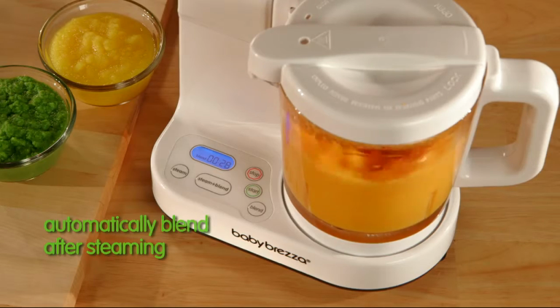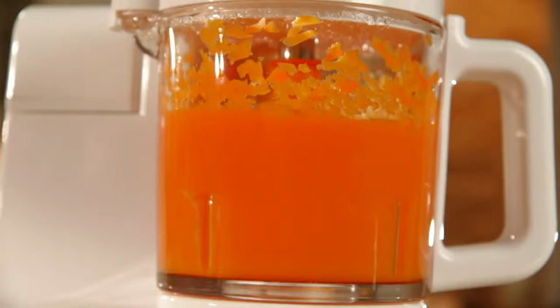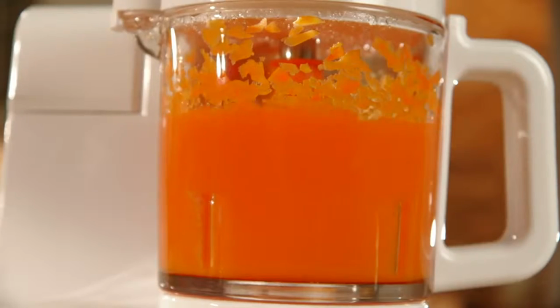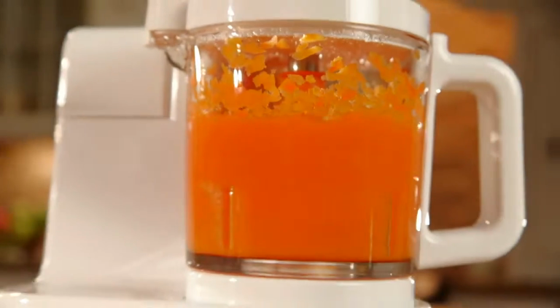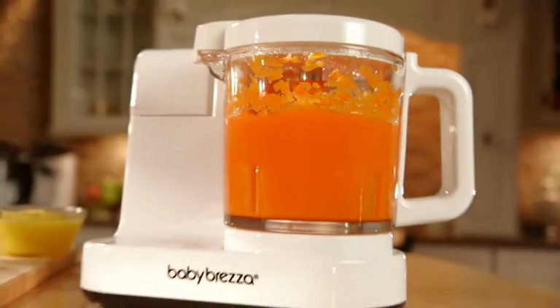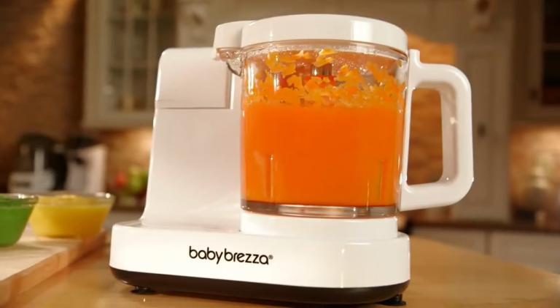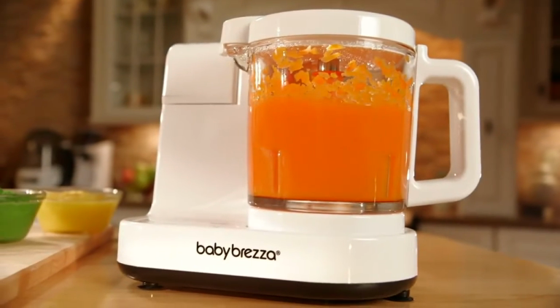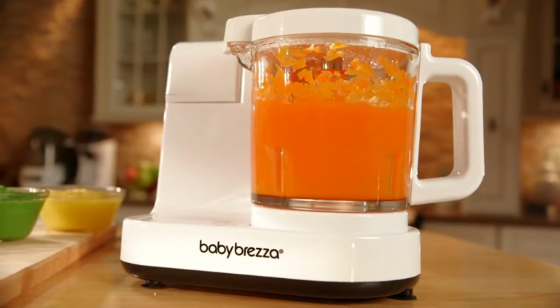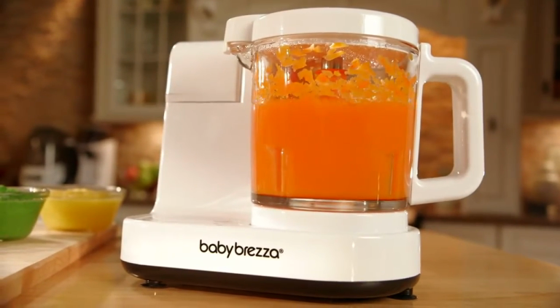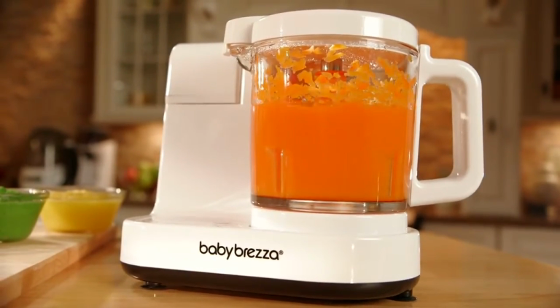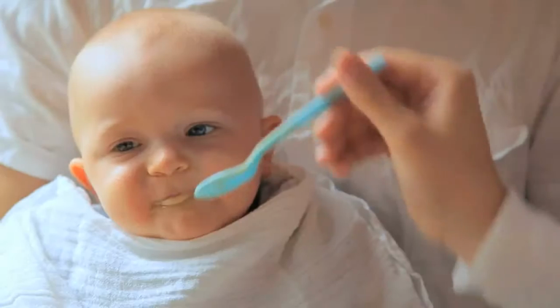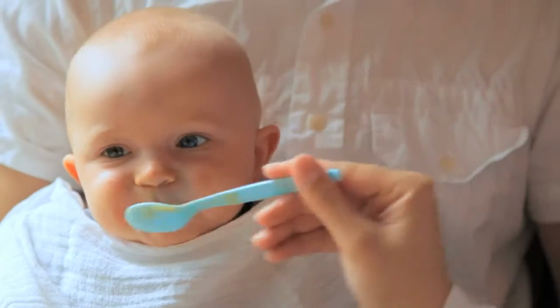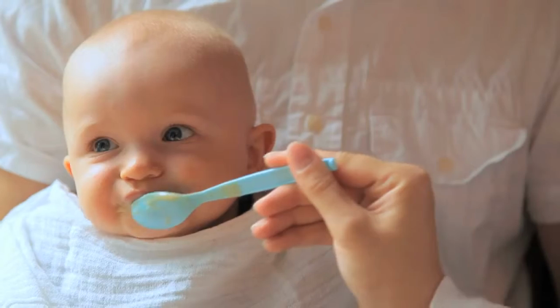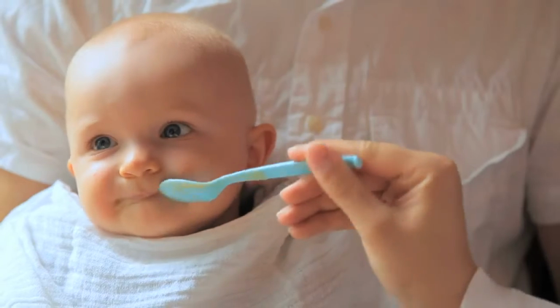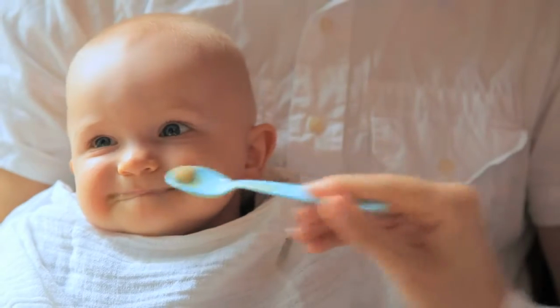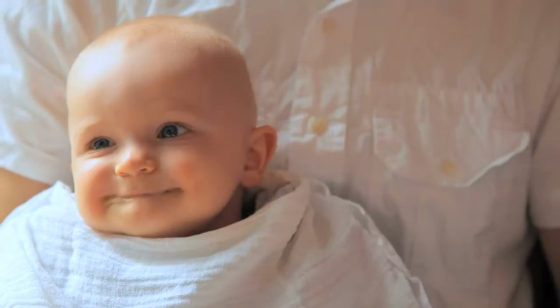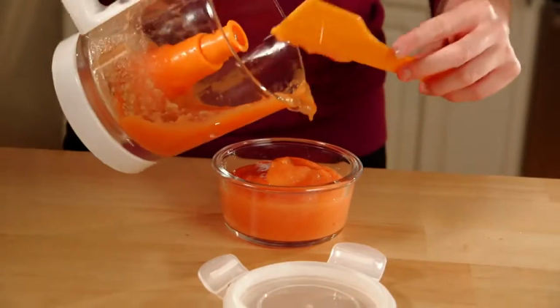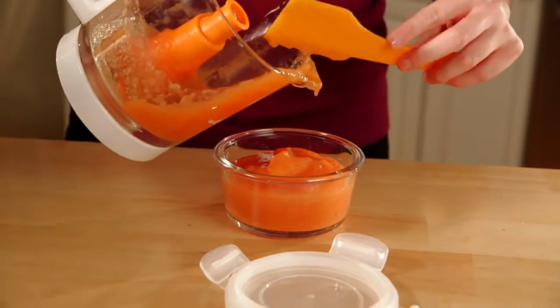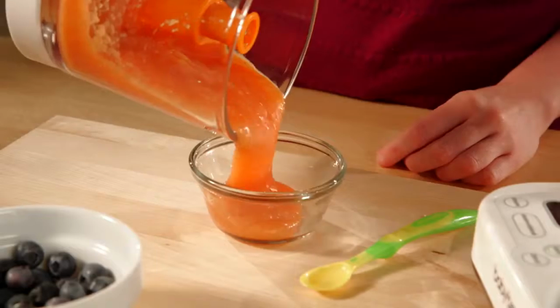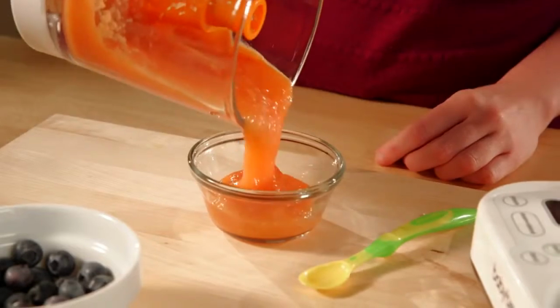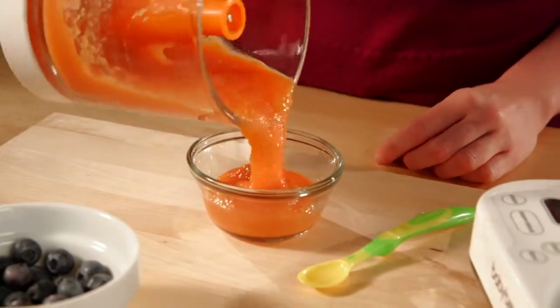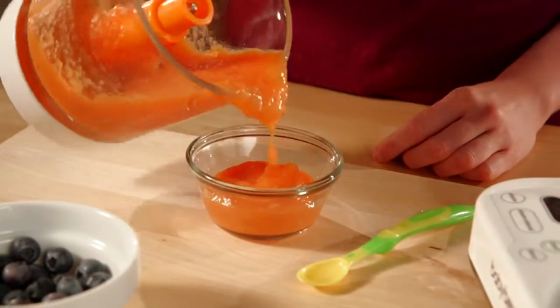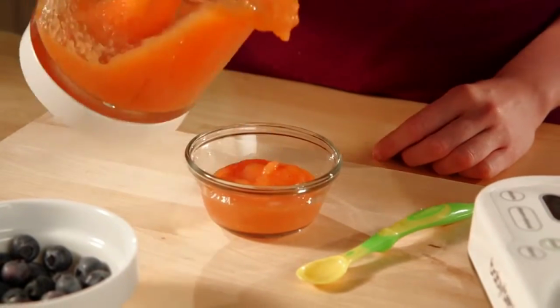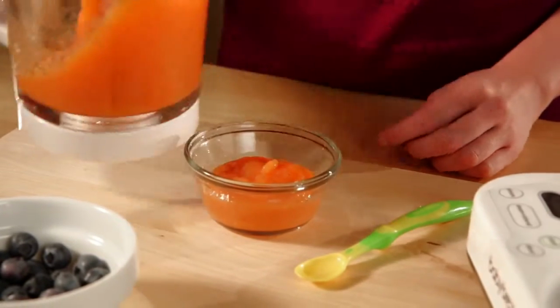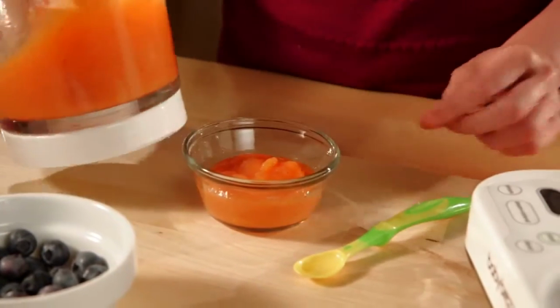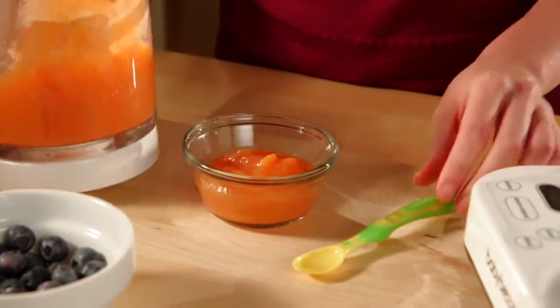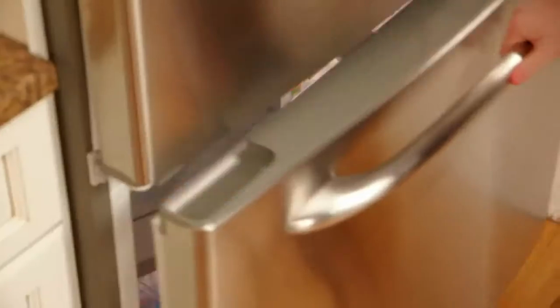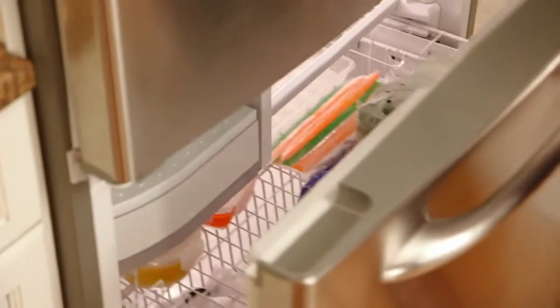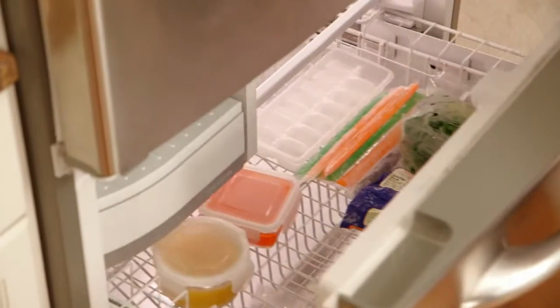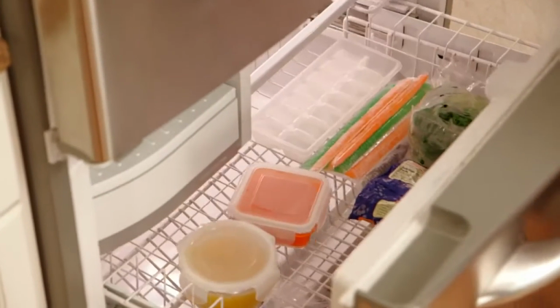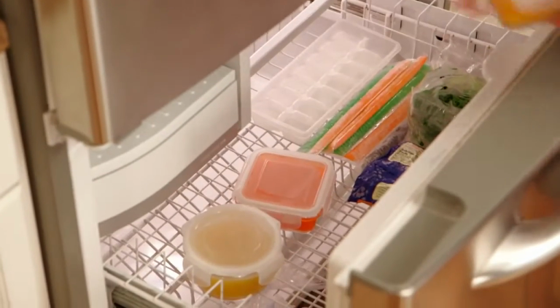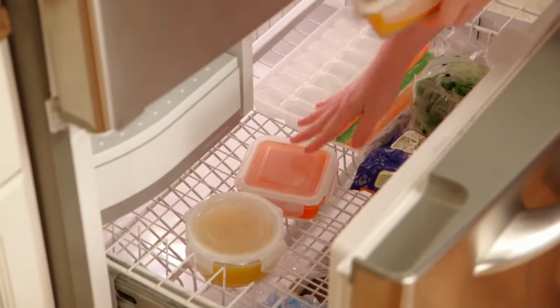No extra steps or messy dishes. Just one step, one bowl, one happy baby. Make as much or as little as you want — whip up a quick meal now or a bigger batch to freeze for busy times.